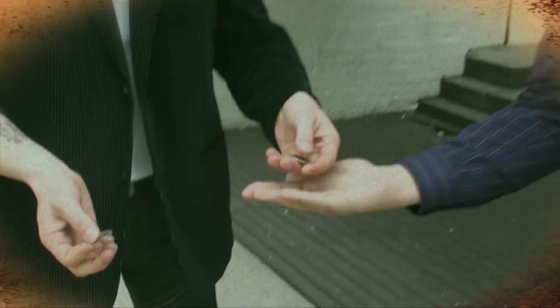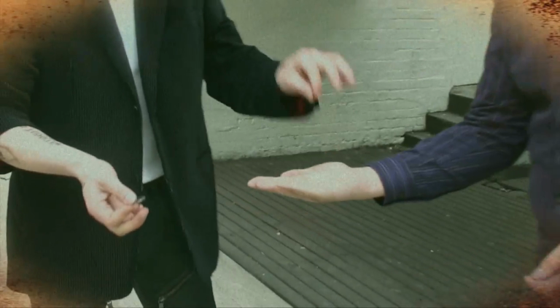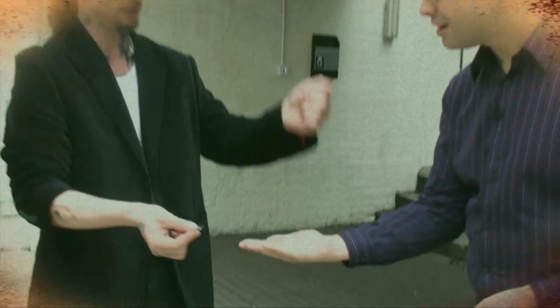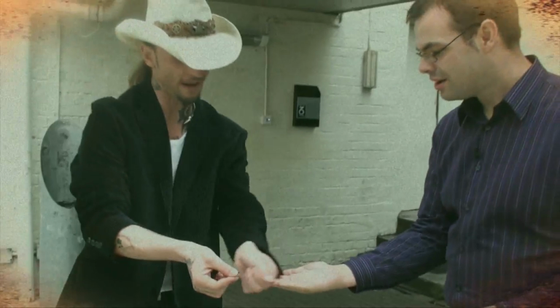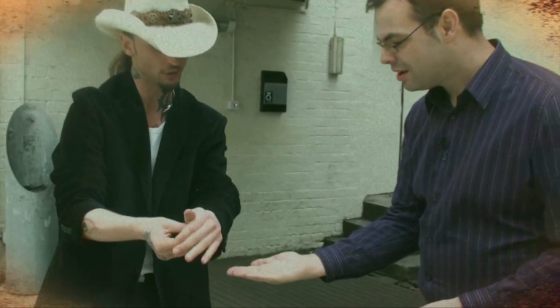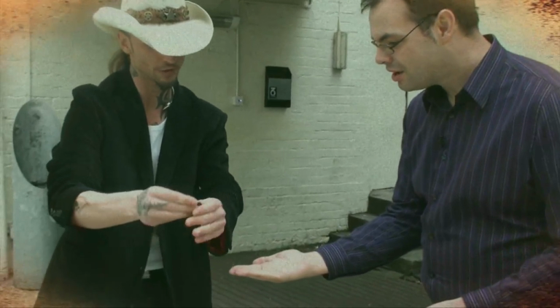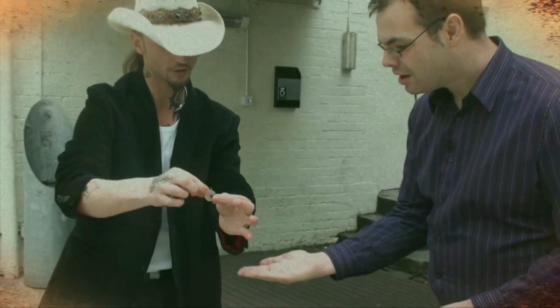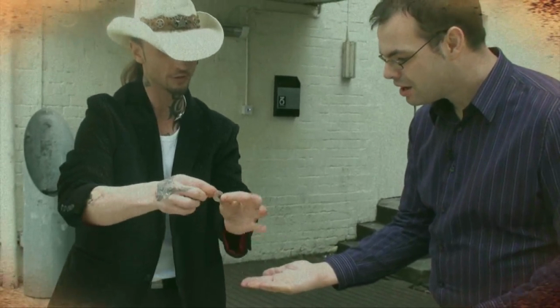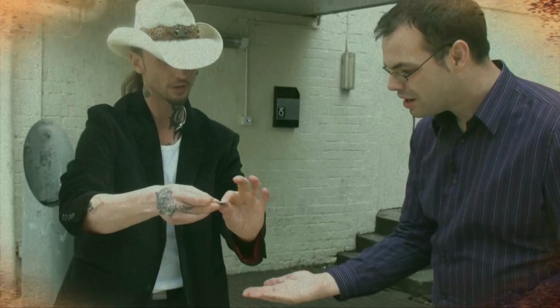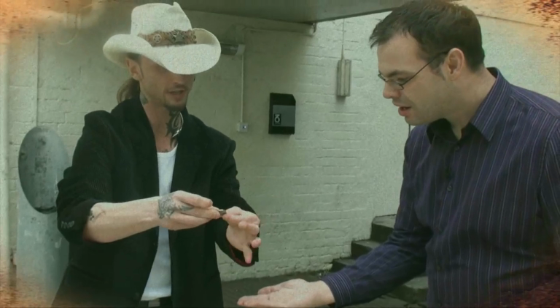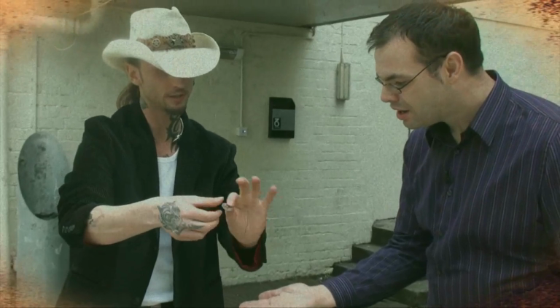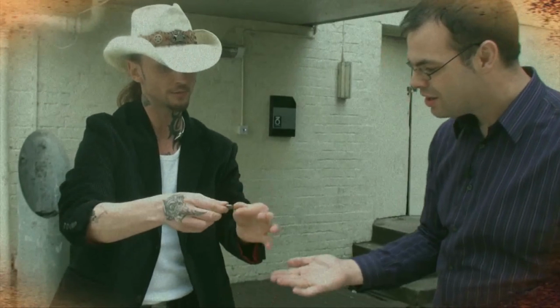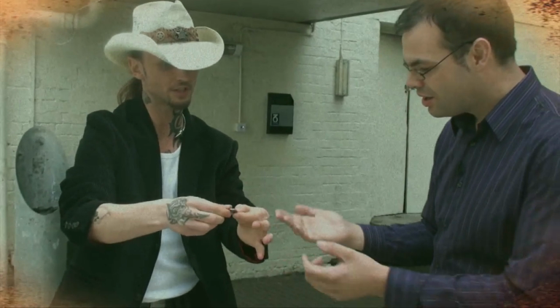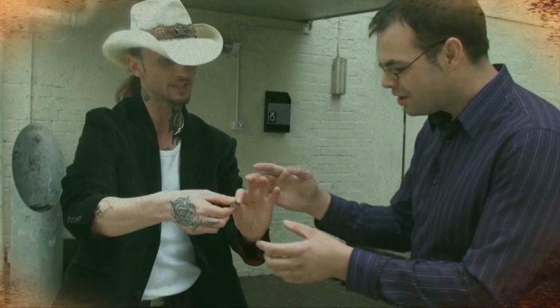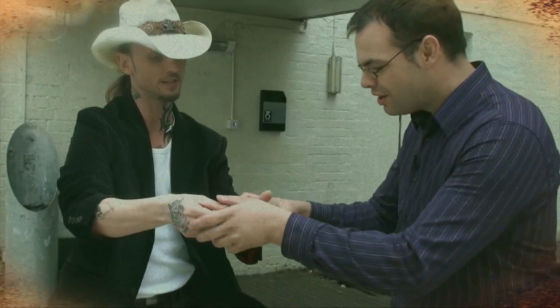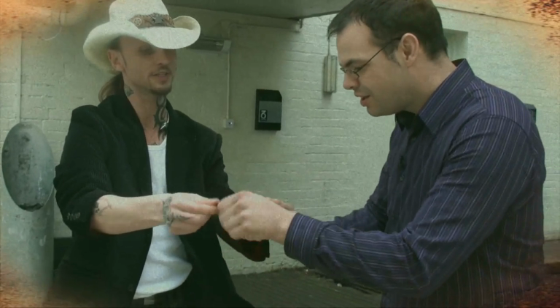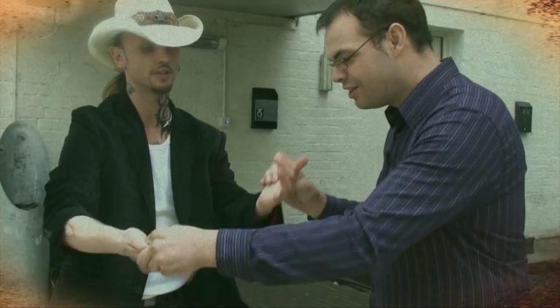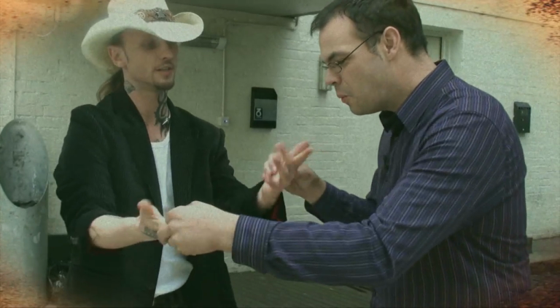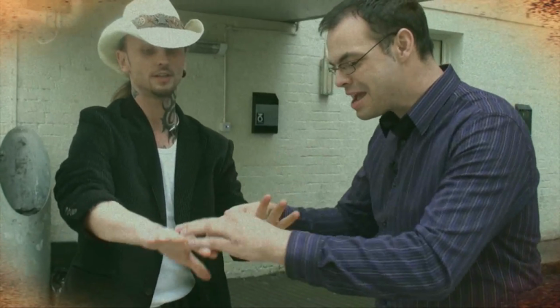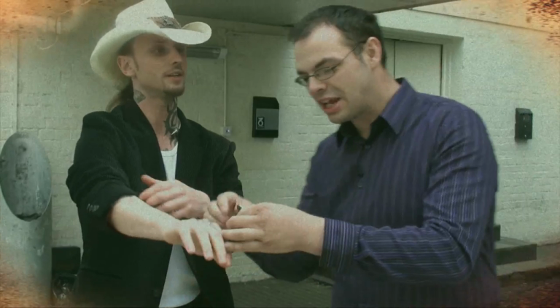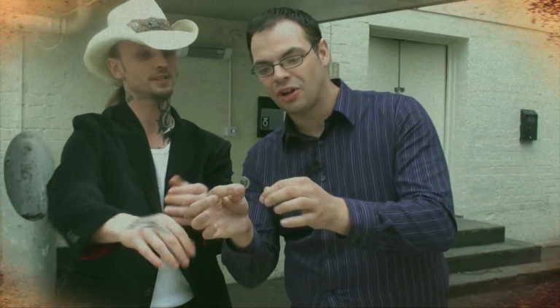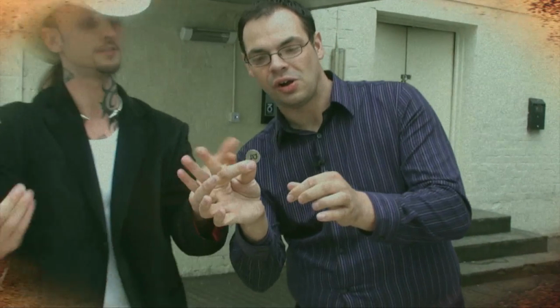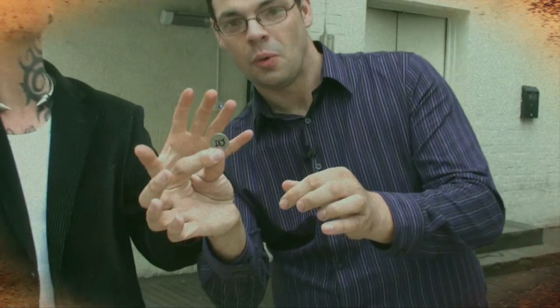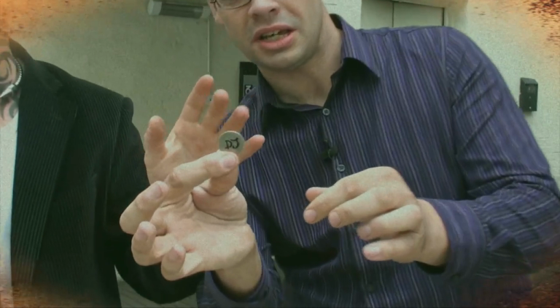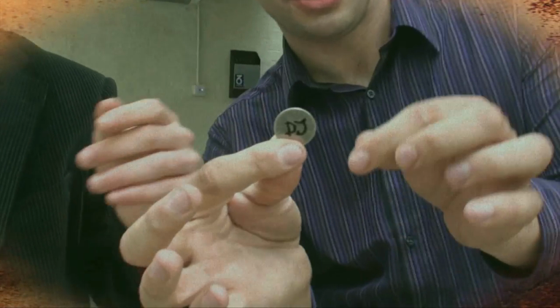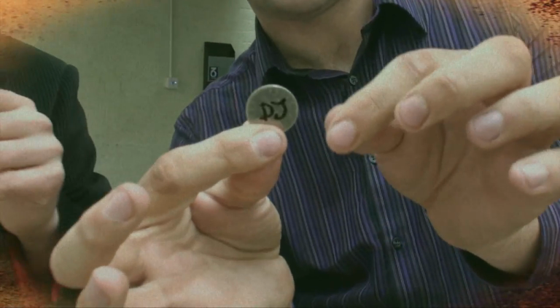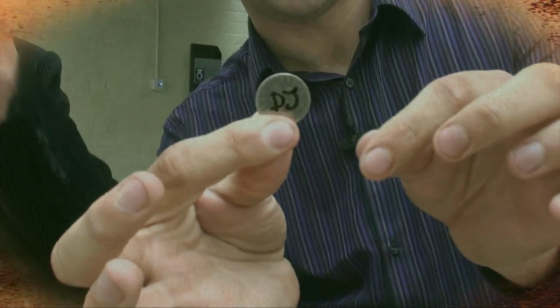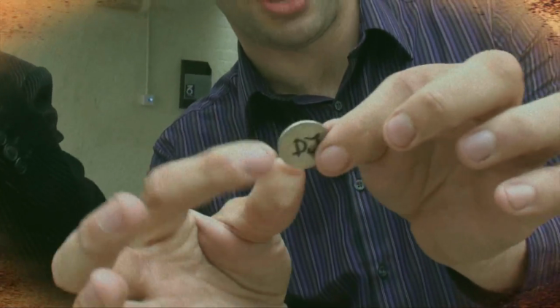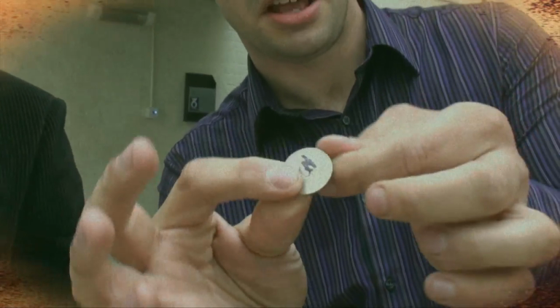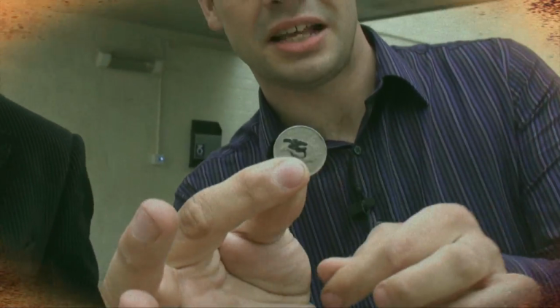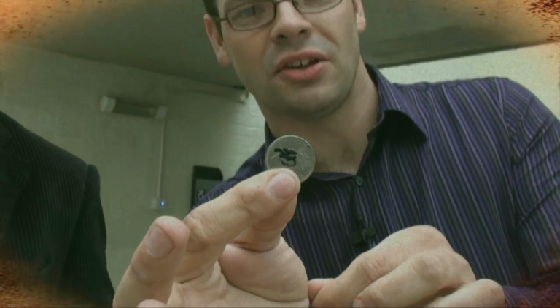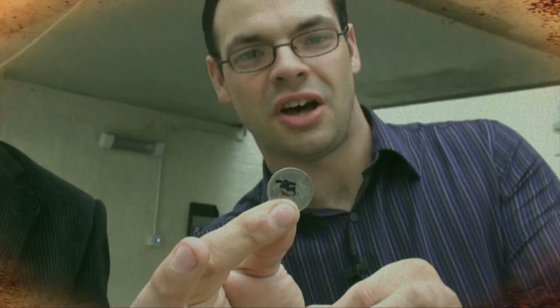Now that's not all. In fact, if I do merge the coins together — there's my signature on one side and your signature. No way. Check that out. Look. One signature. That's Dave's on that side. That's mine on the other side.